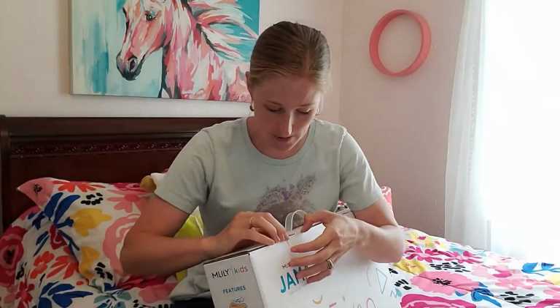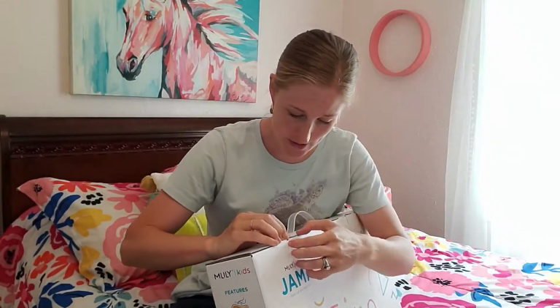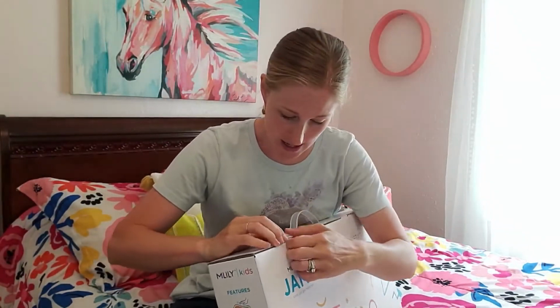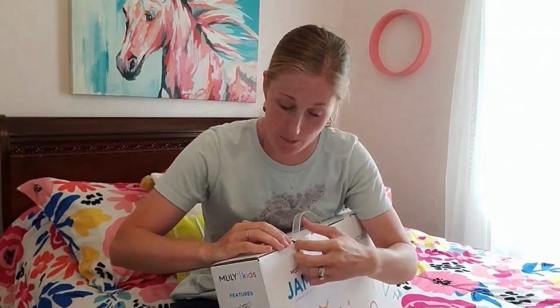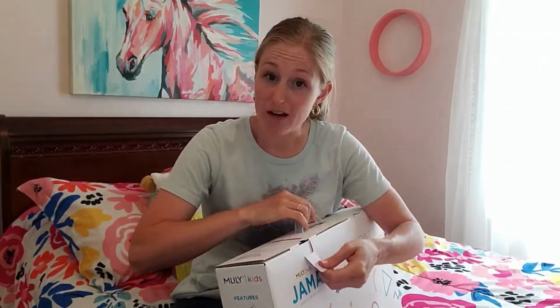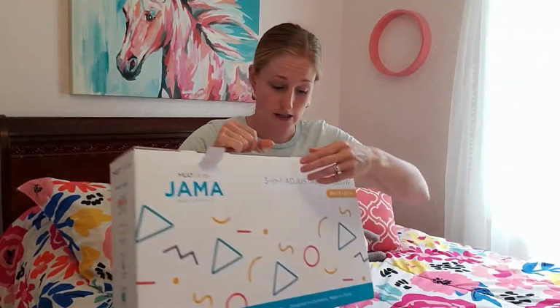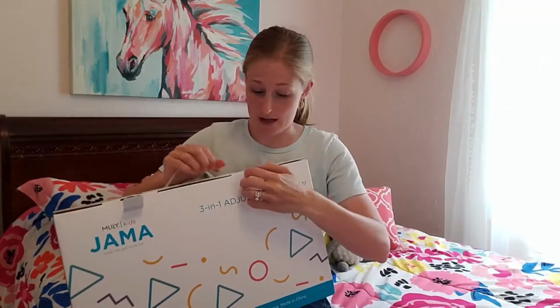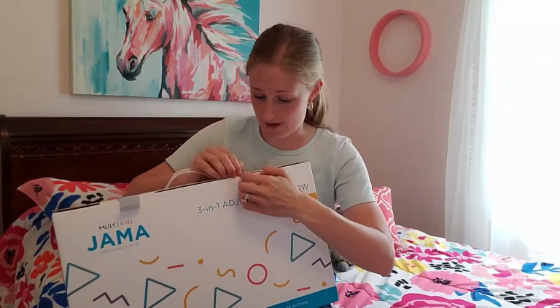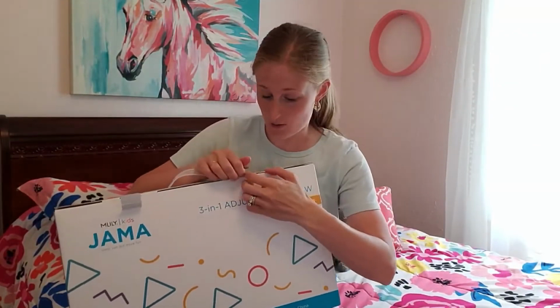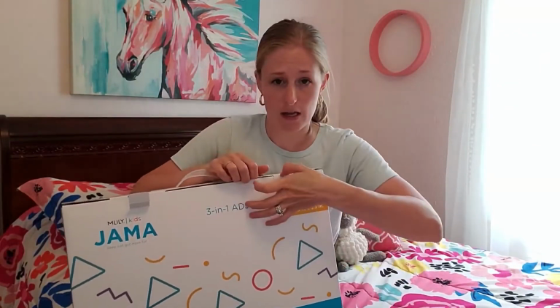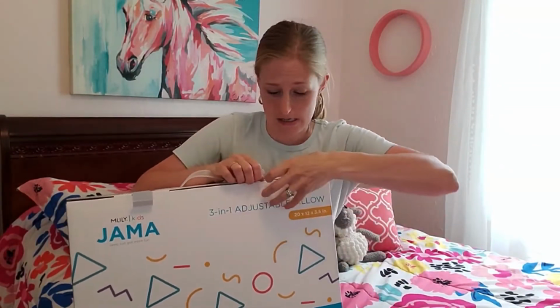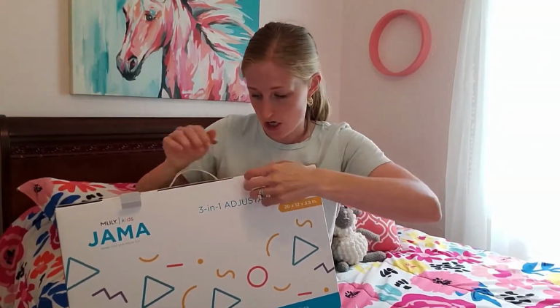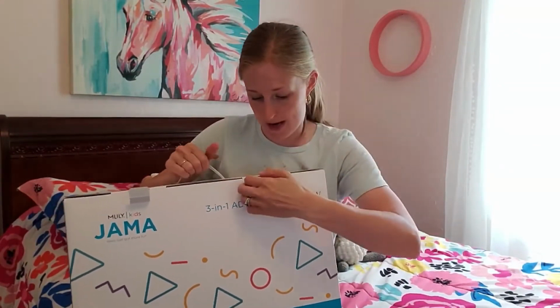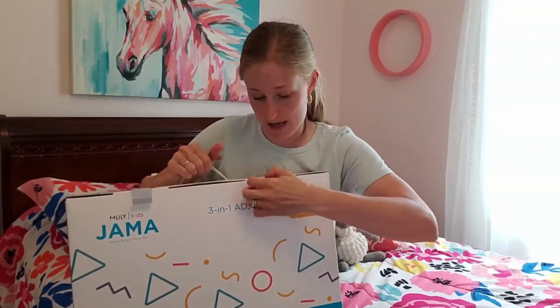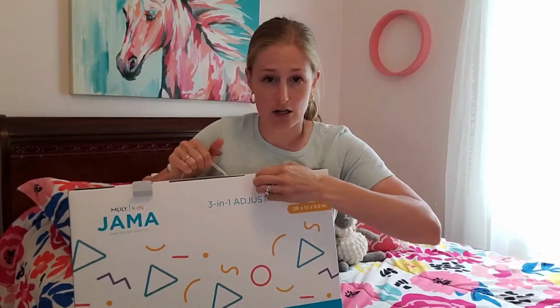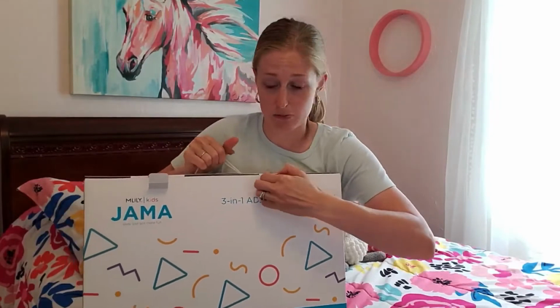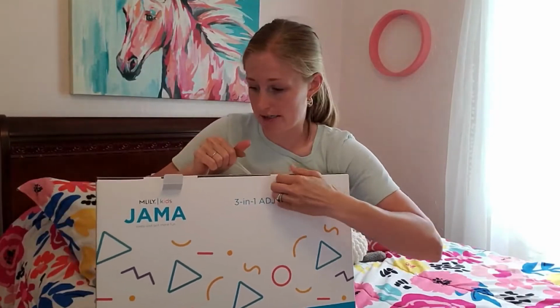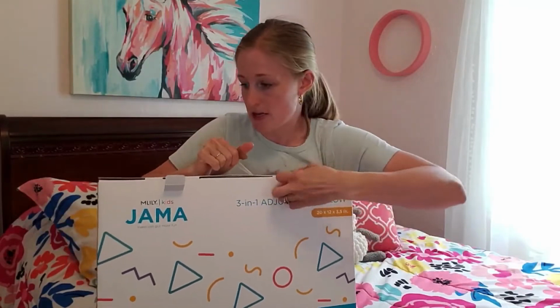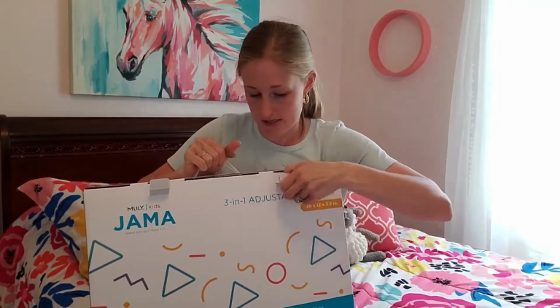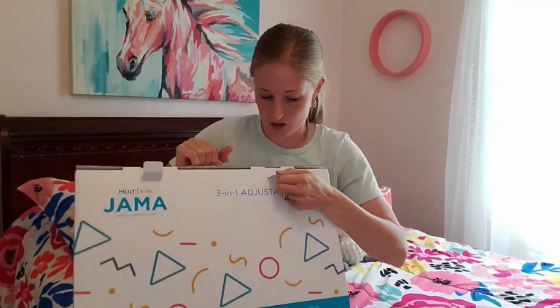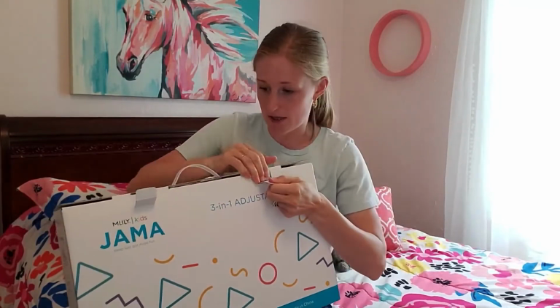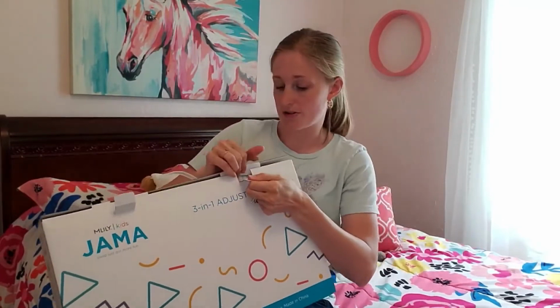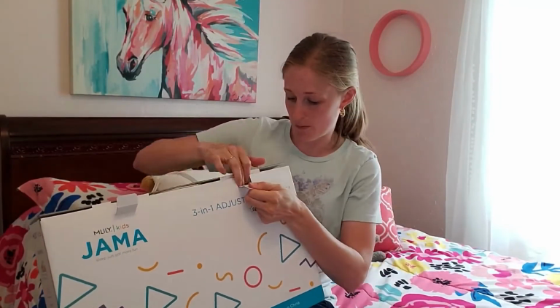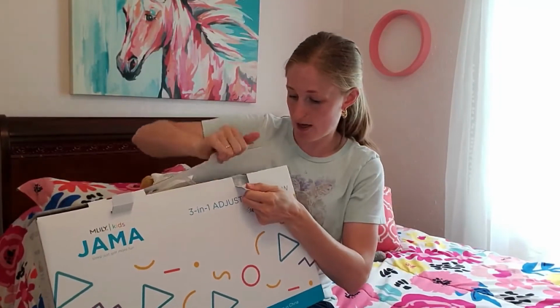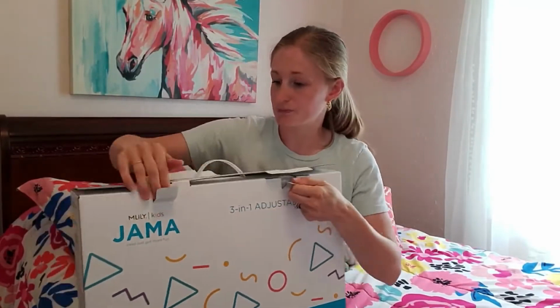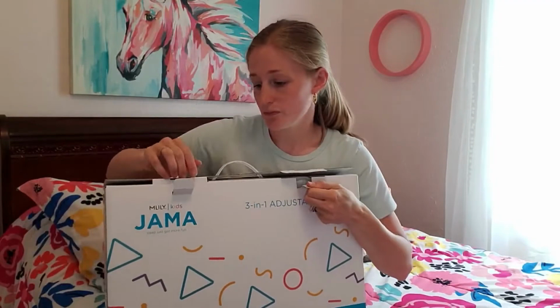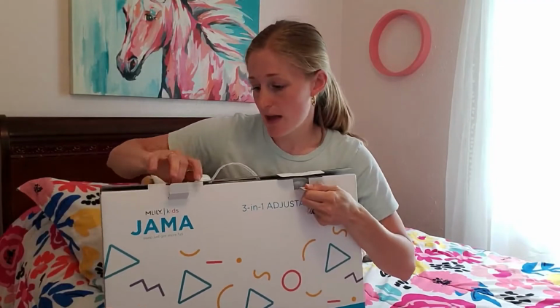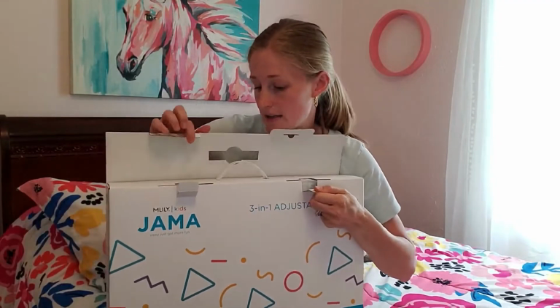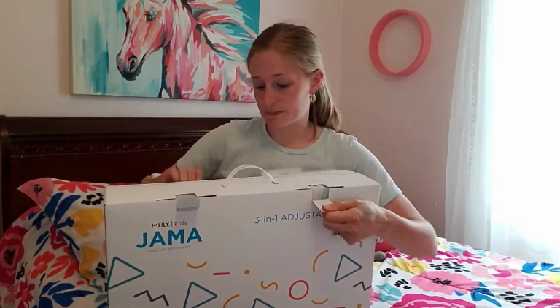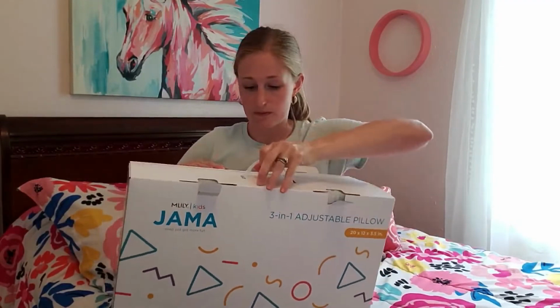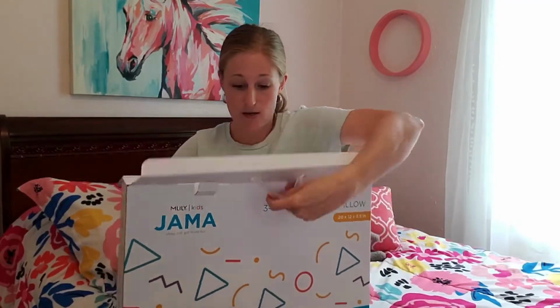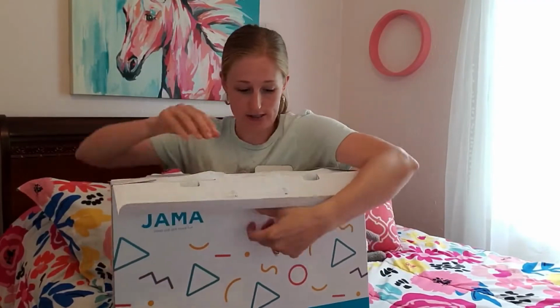So I'm going to open this and pull it out and see what I think of it. Right away, it comes in a nice, sturdy box with a handle, which is pretty awesome. This is packaged really well.